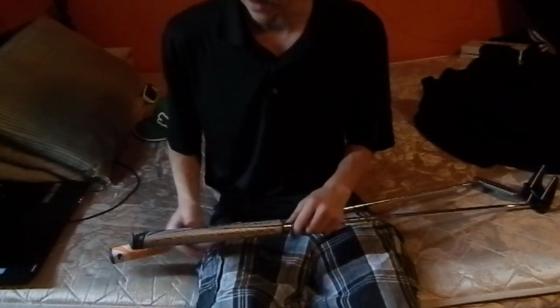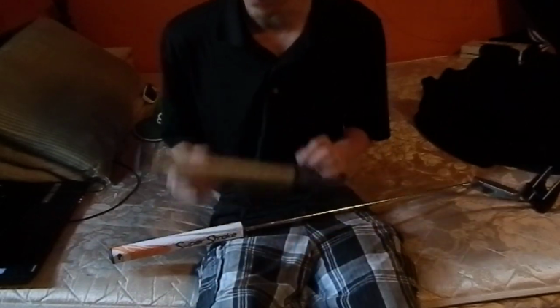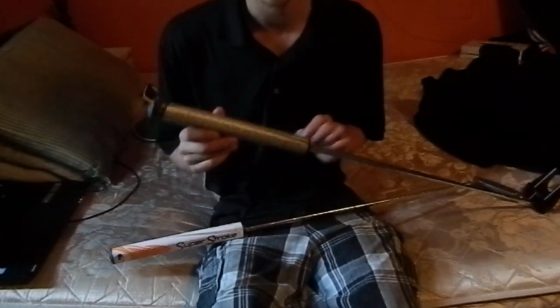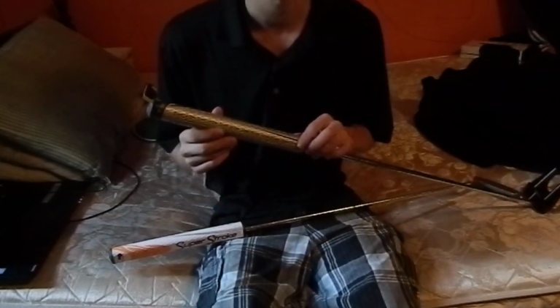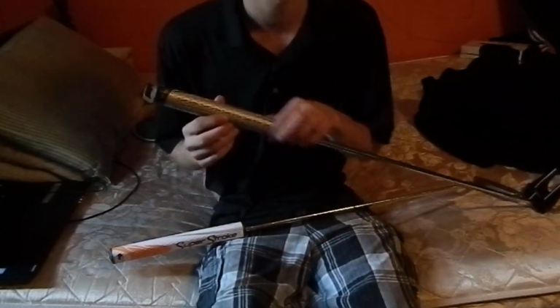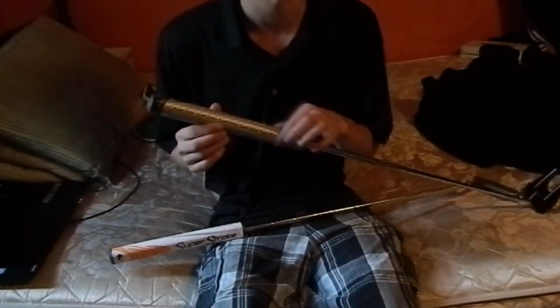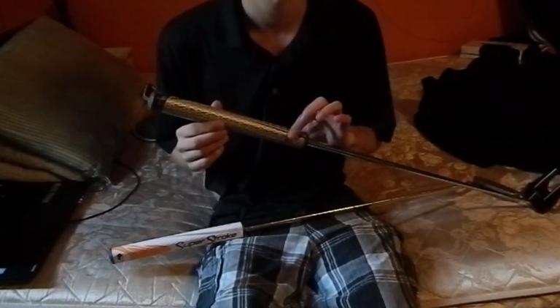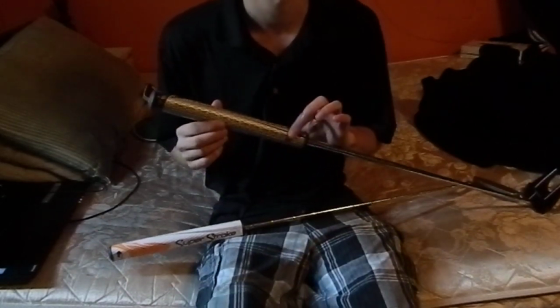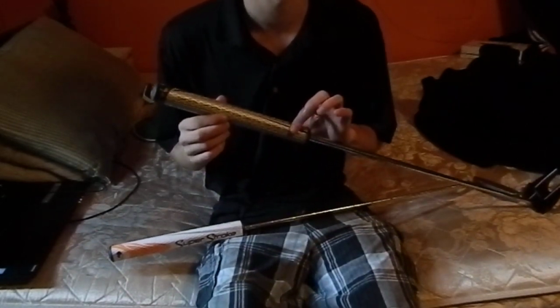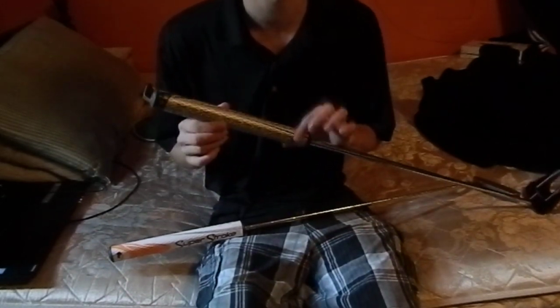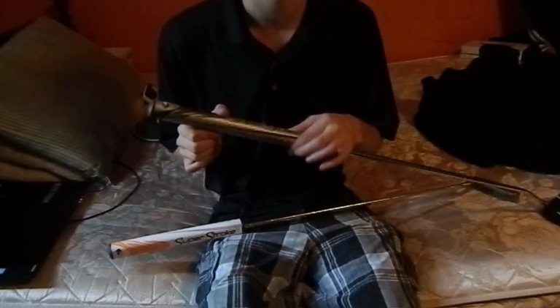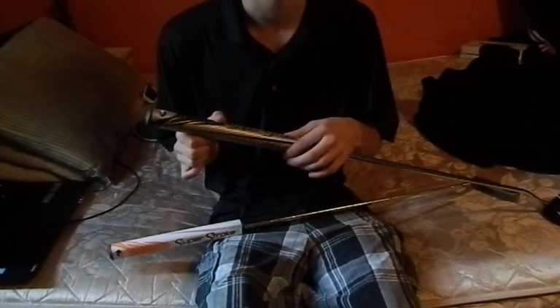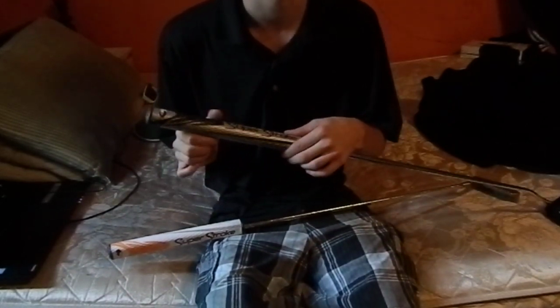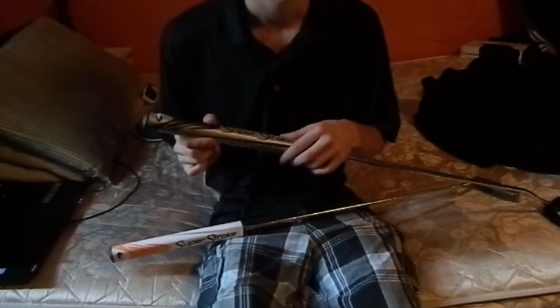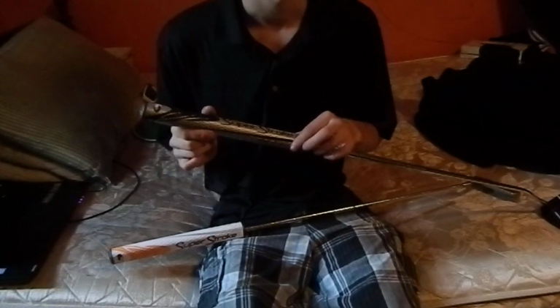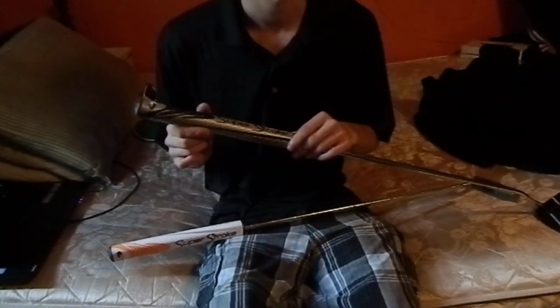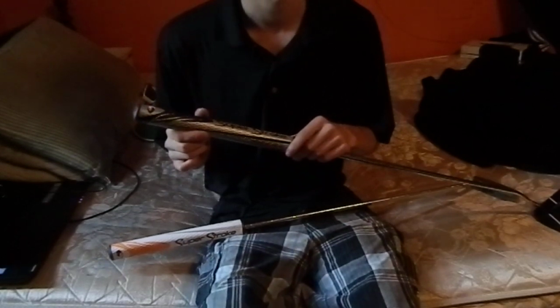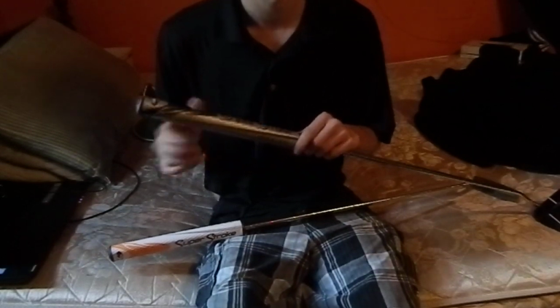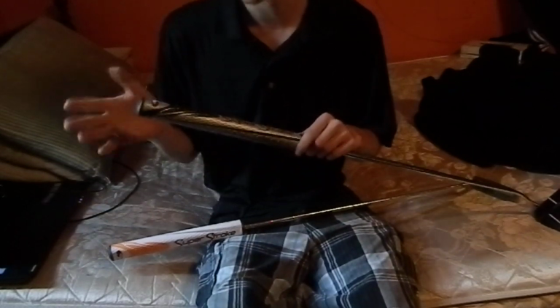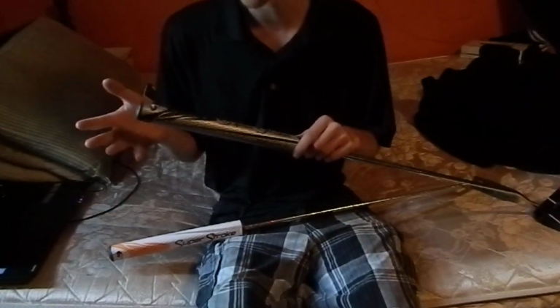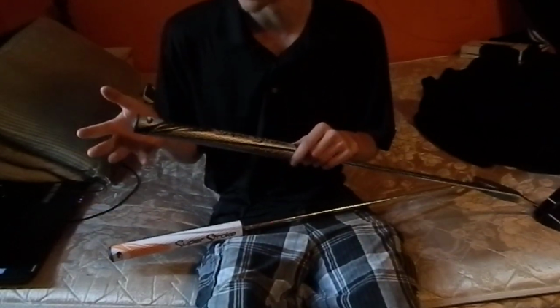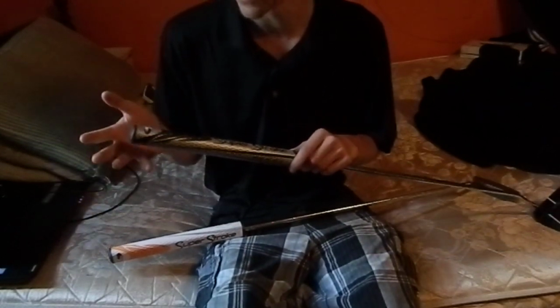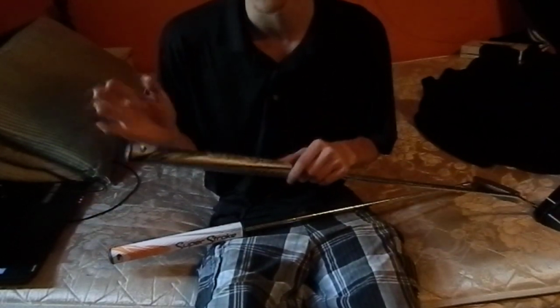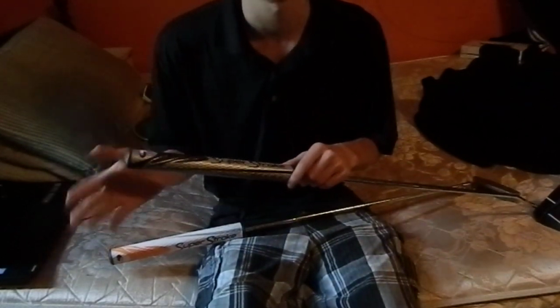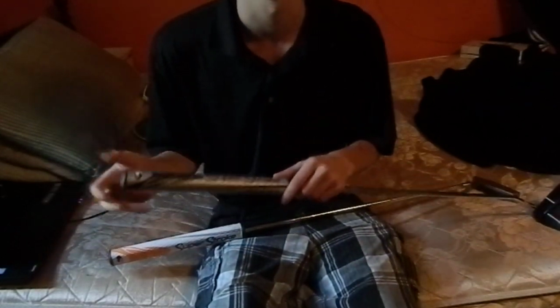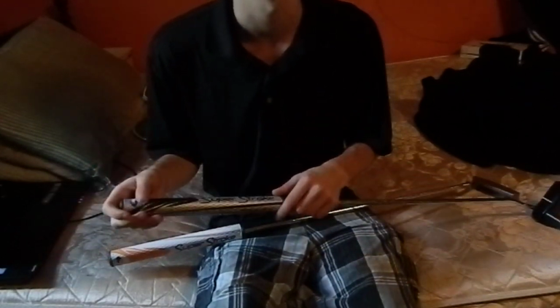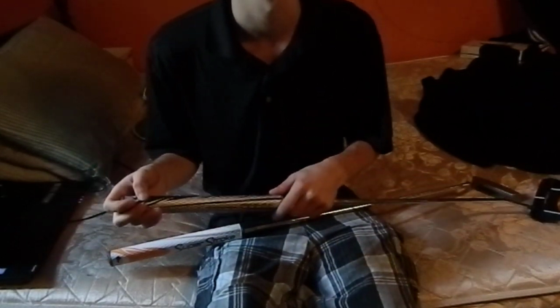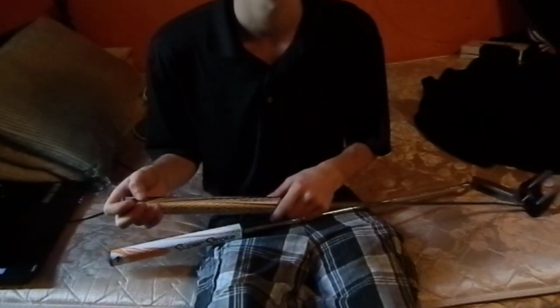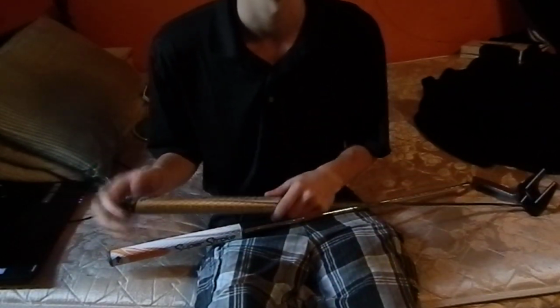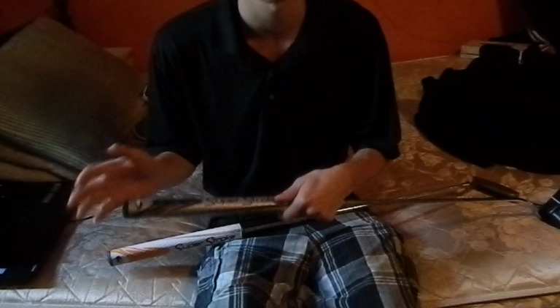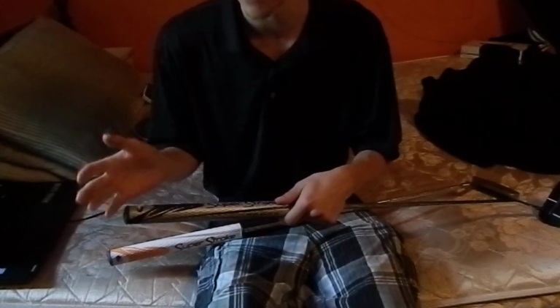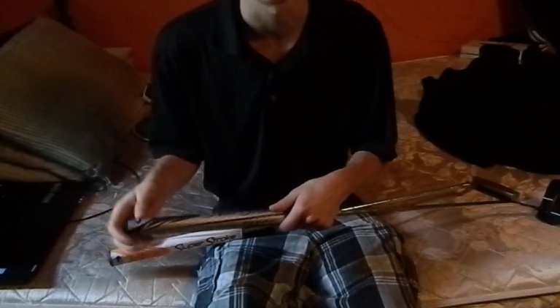The 1.2 inch mid-slim is good for people who have more of that pendulum style stroke and don't have that much wrist.